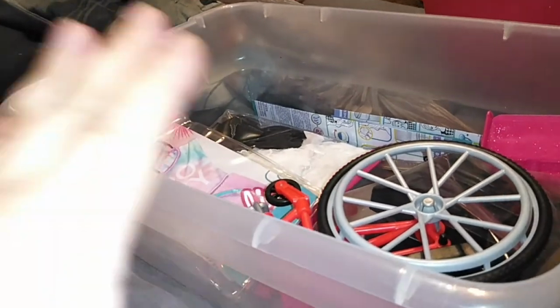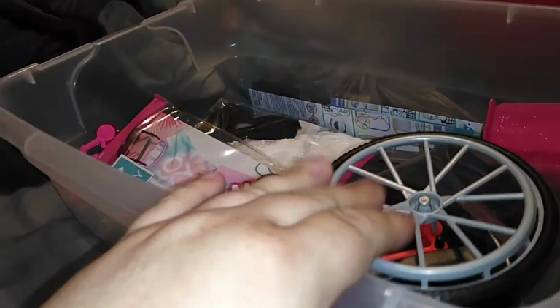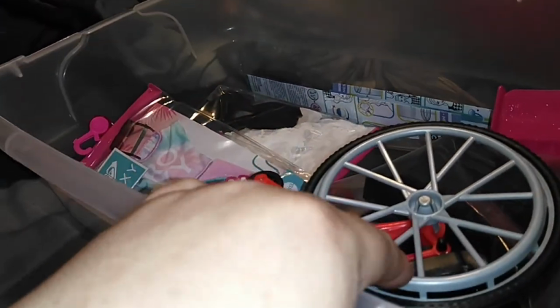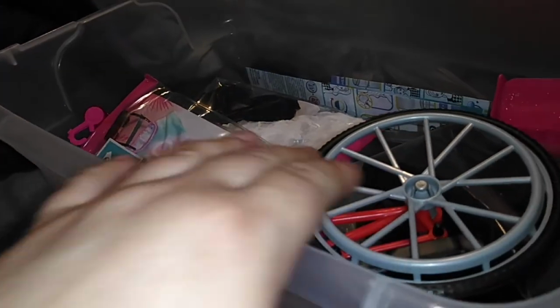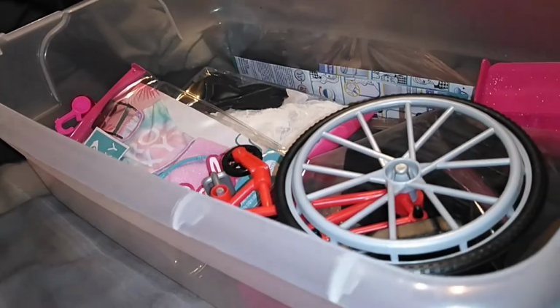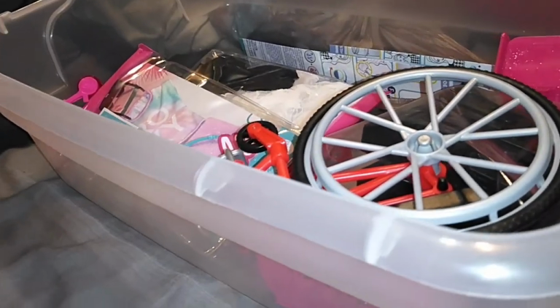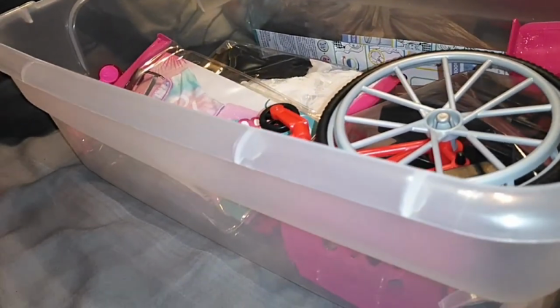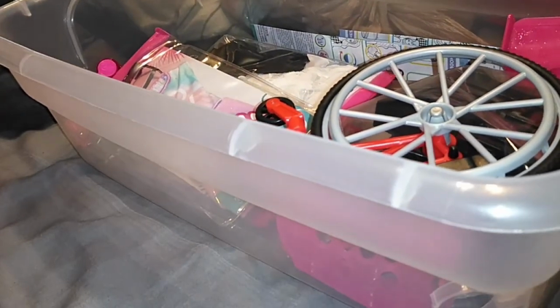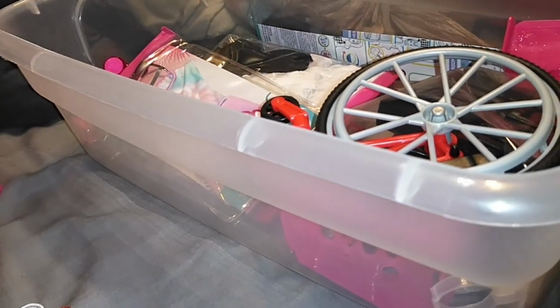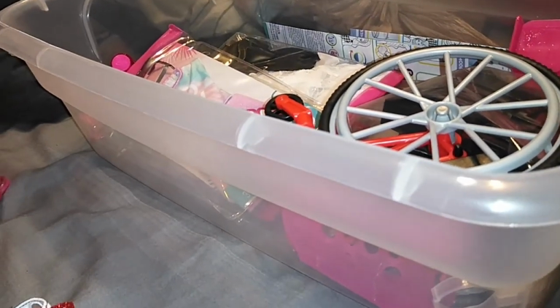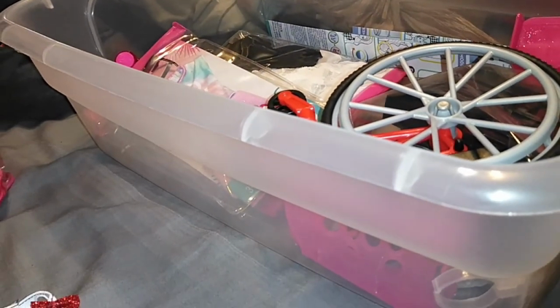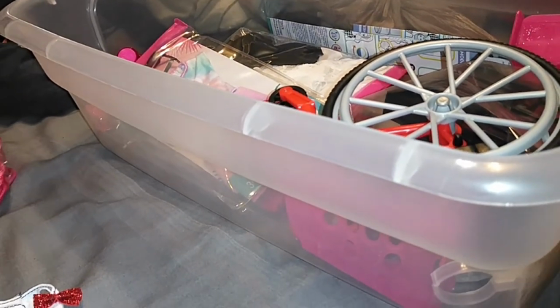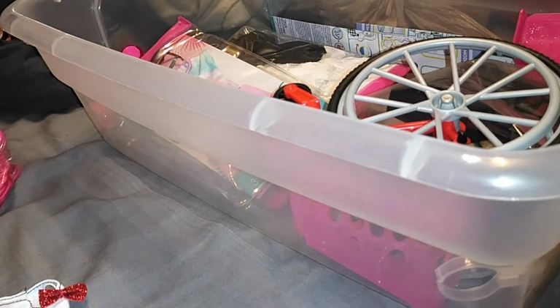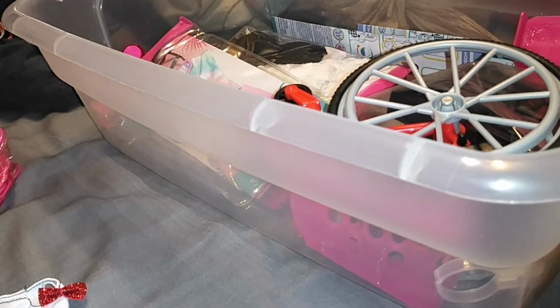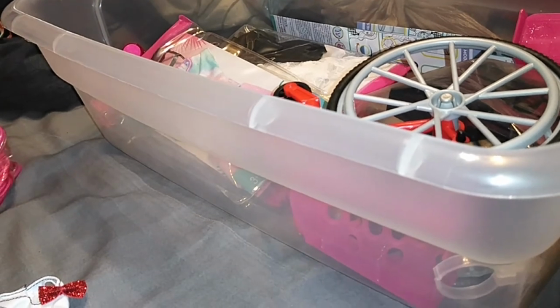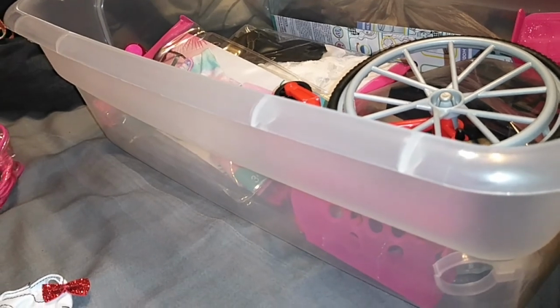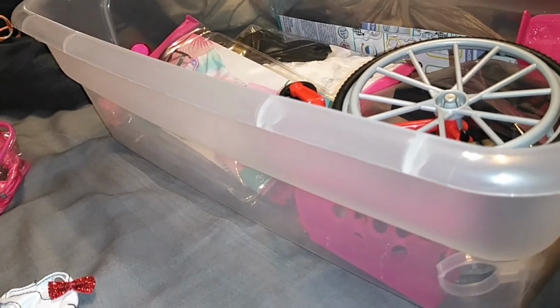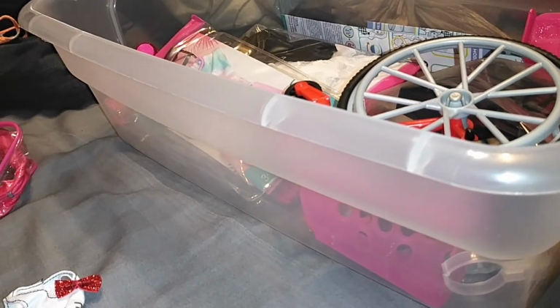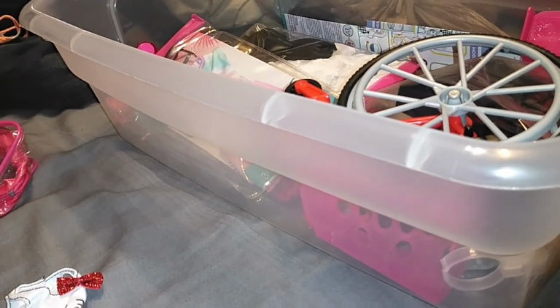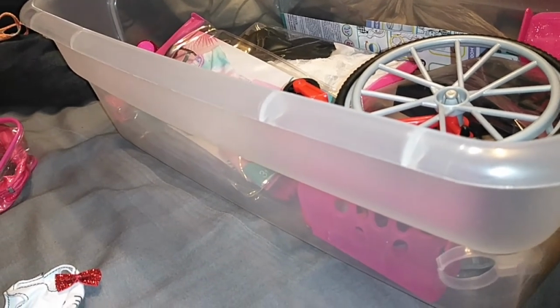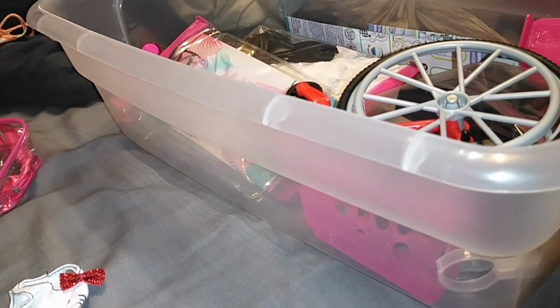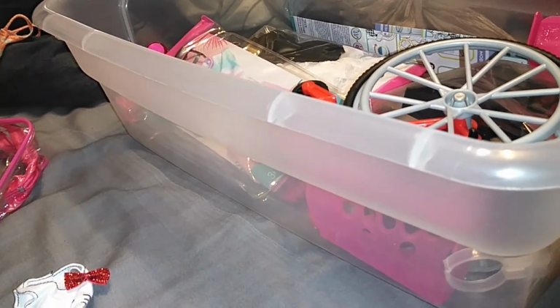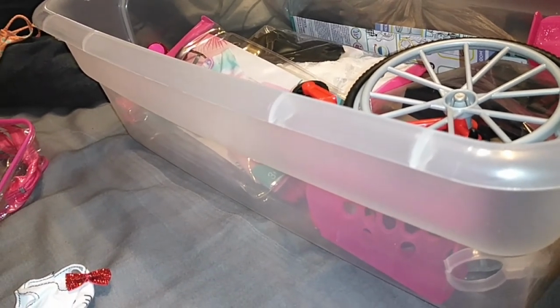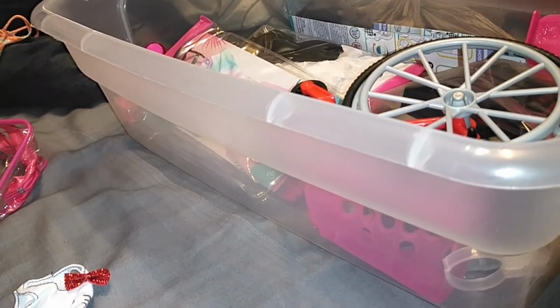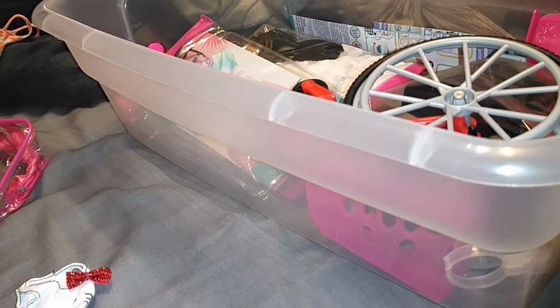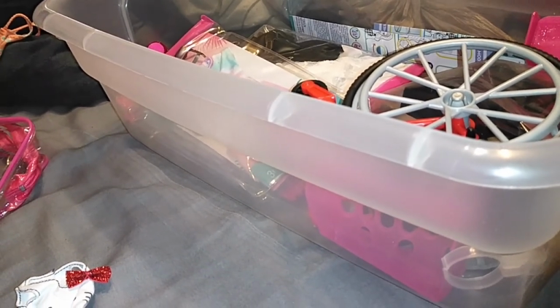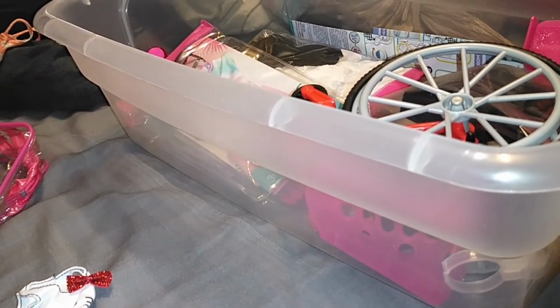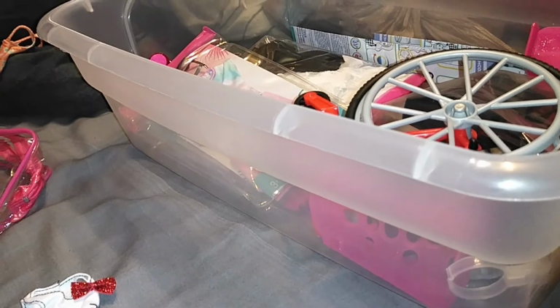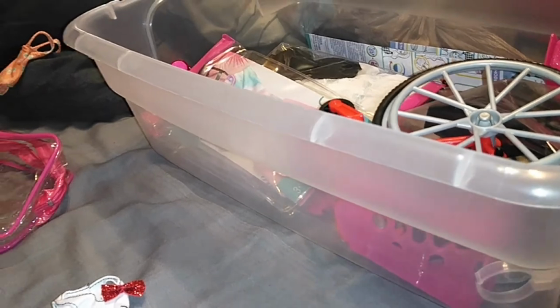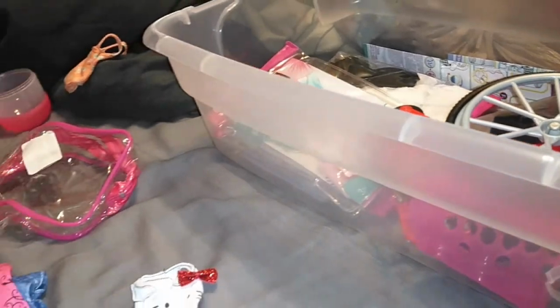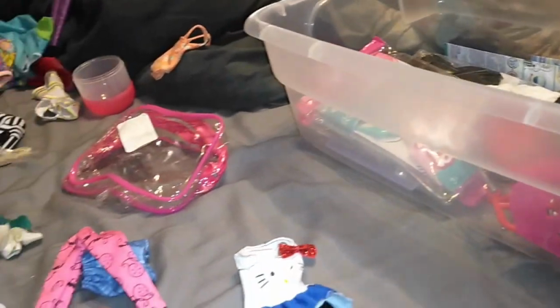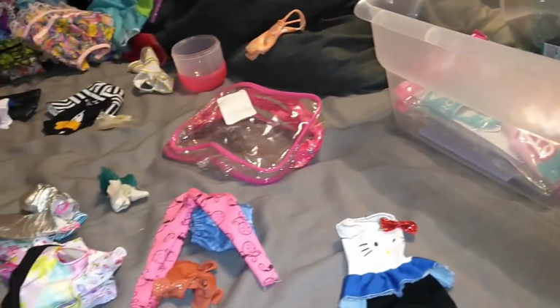This is an extra wheelchair because Eli just had to have the movie that came with it, so she's not being displayed with that wheelchair. Wish me luck getting all this stuff in here.